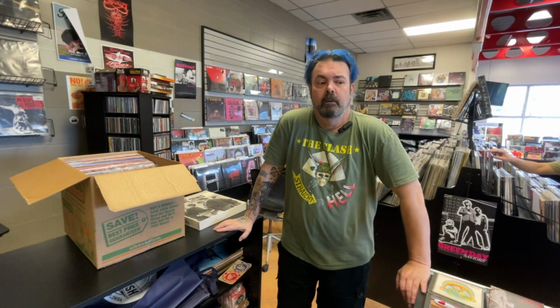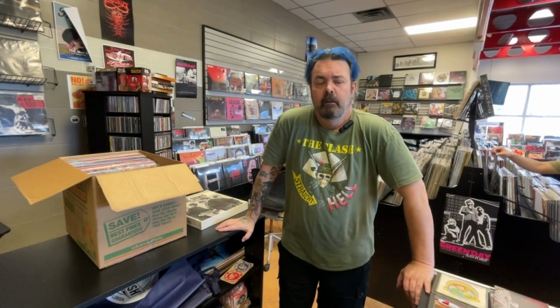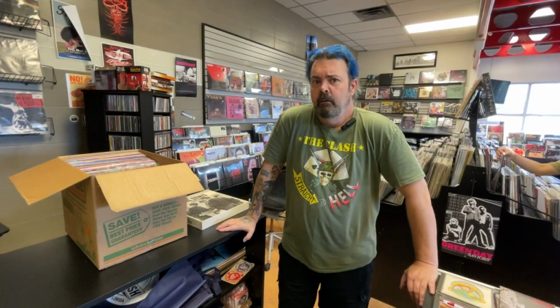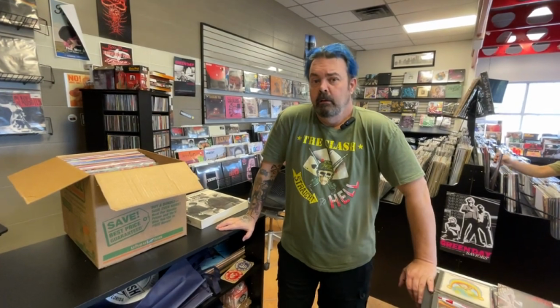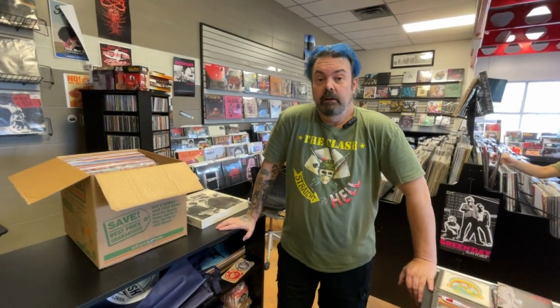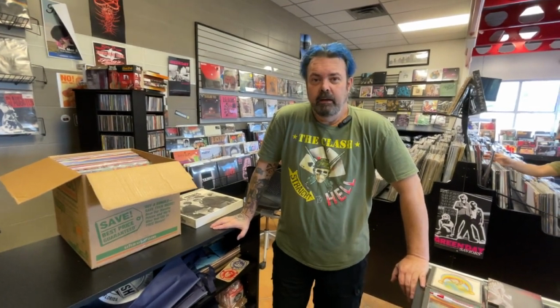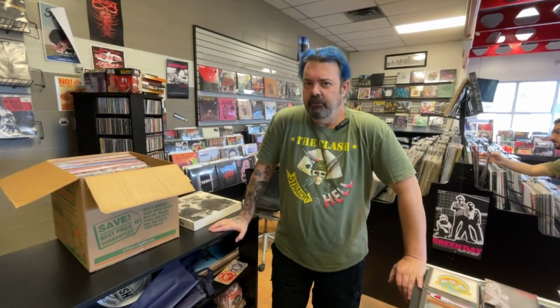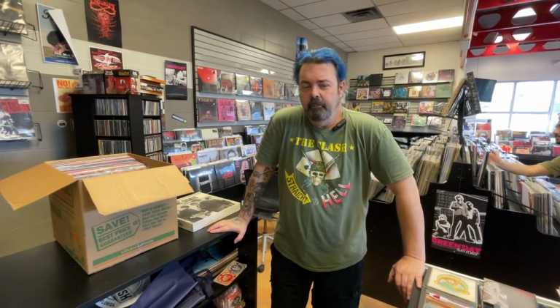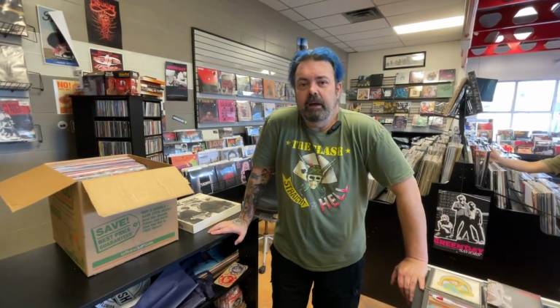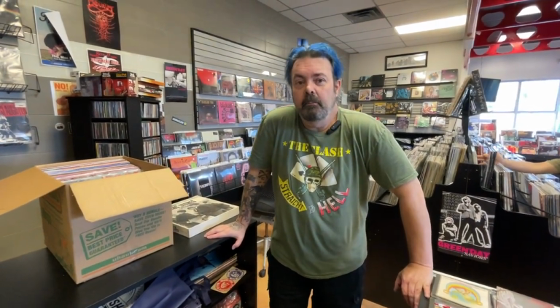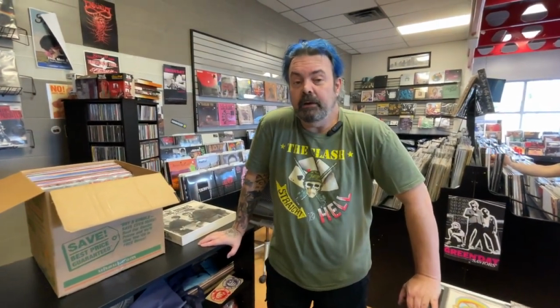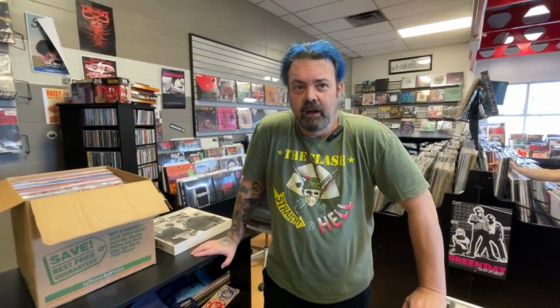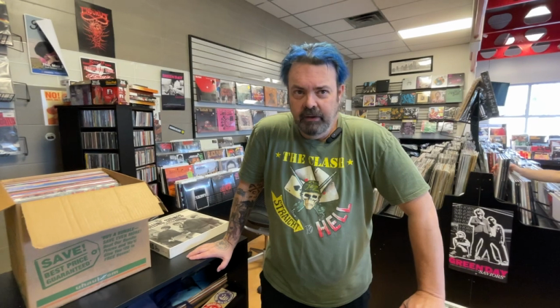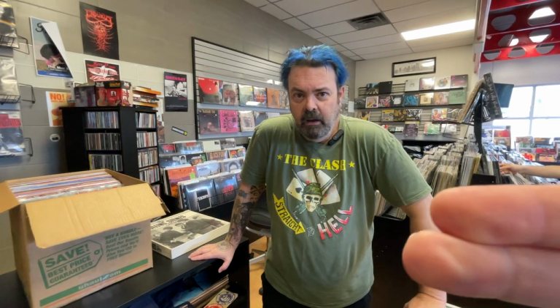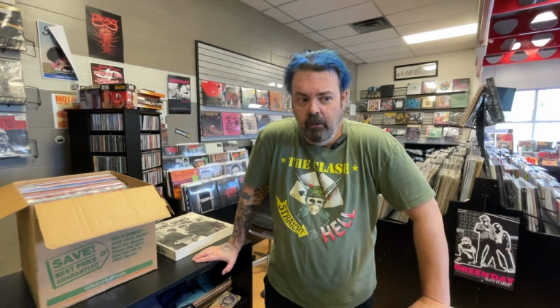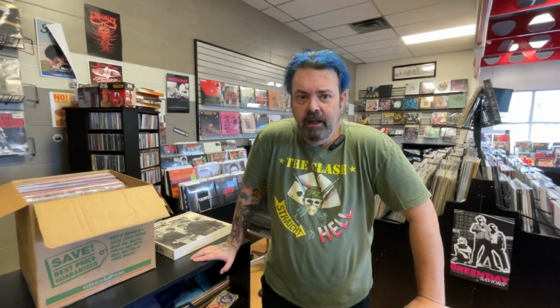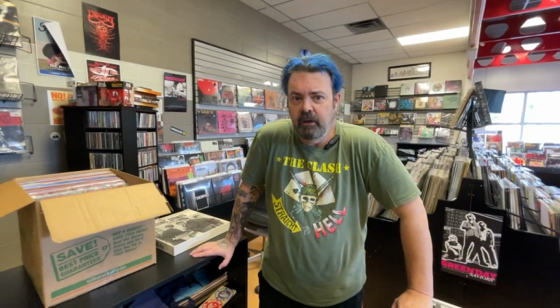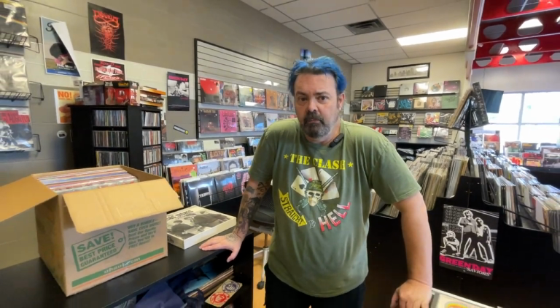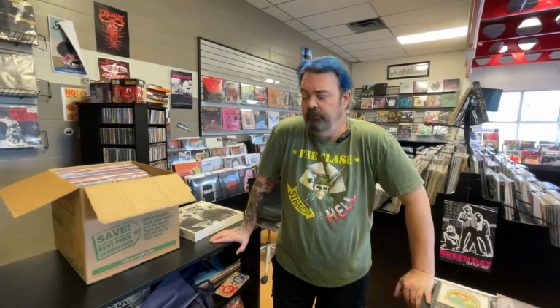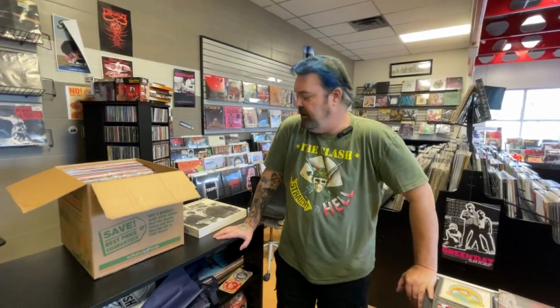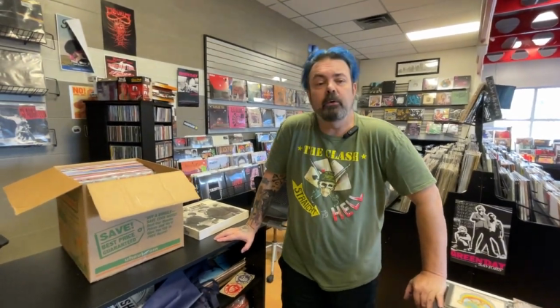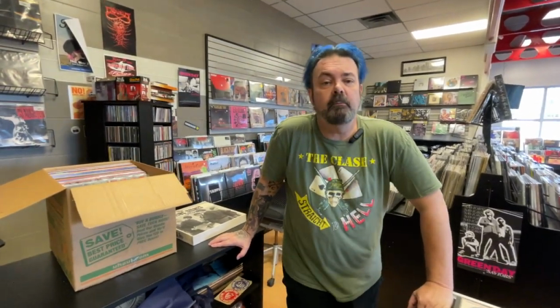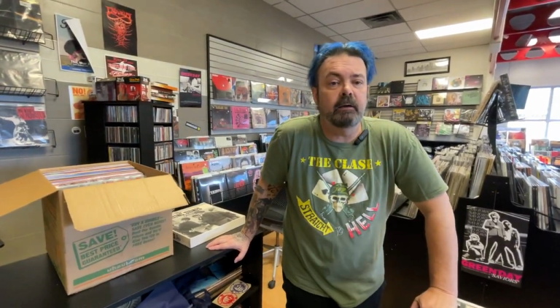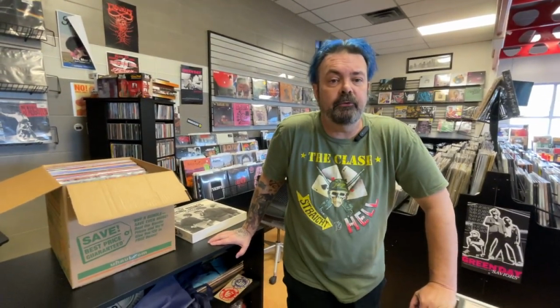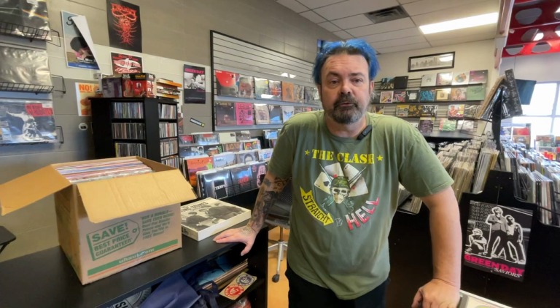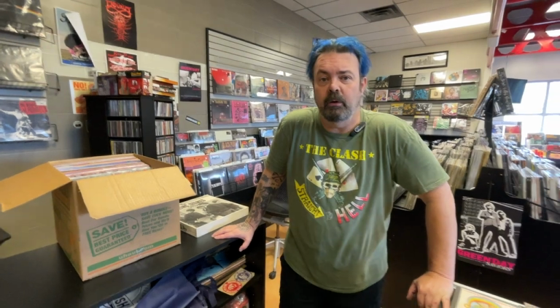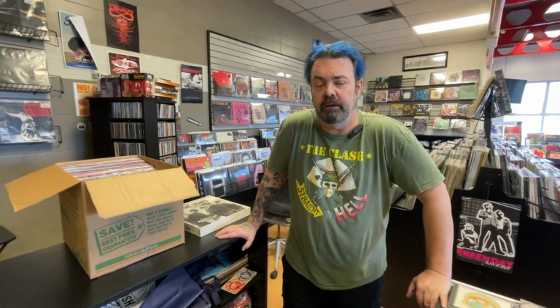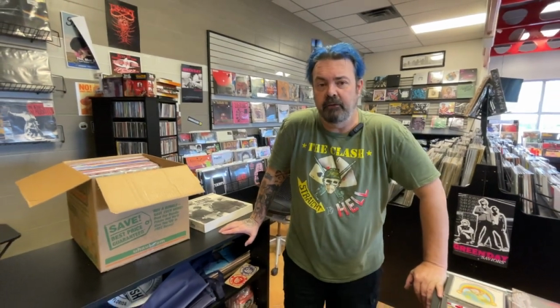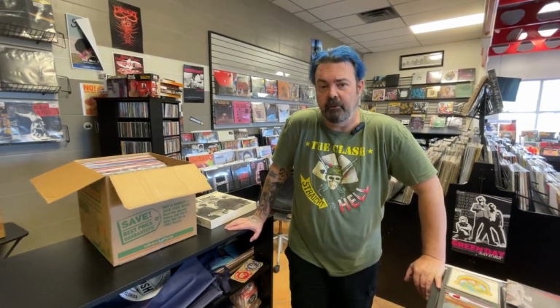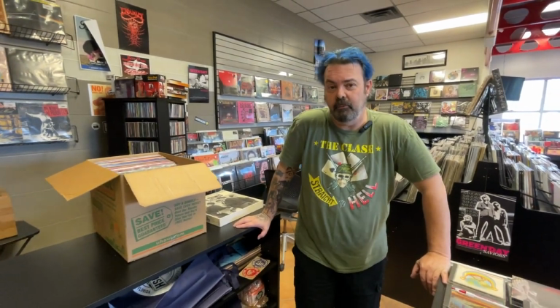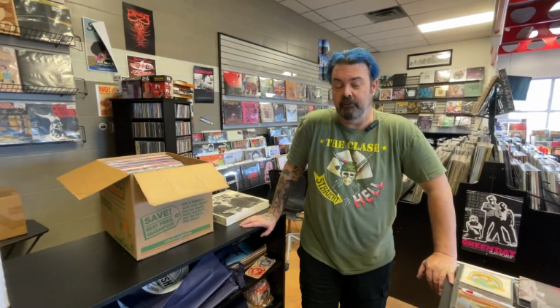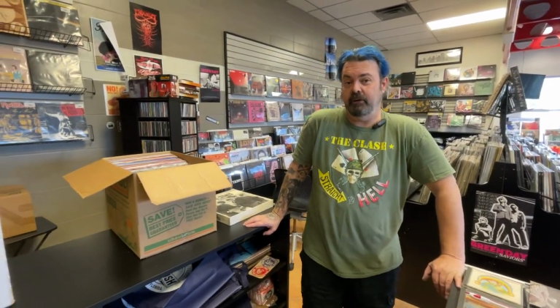Hey, what's up everybody? It's Rick and John. We've got some used inventory coming in this week, so we want to give you a heads up on some of the stuff.